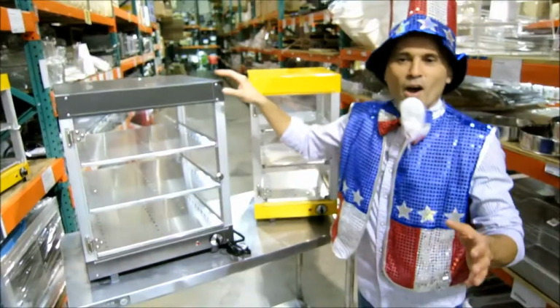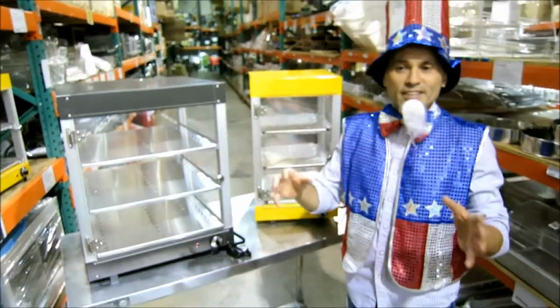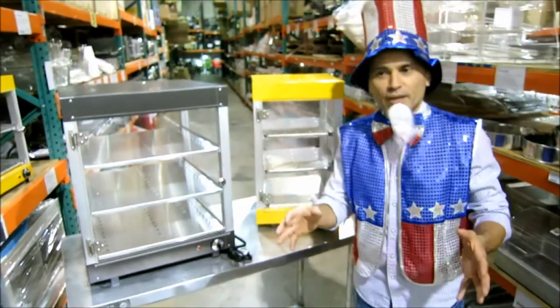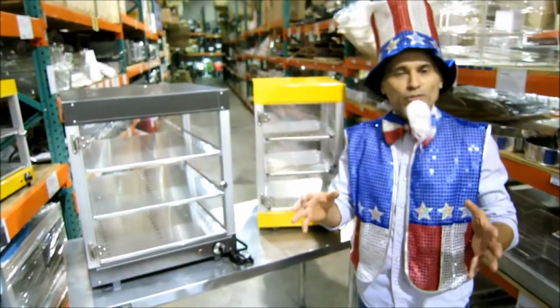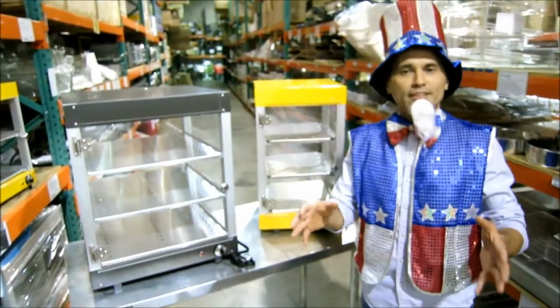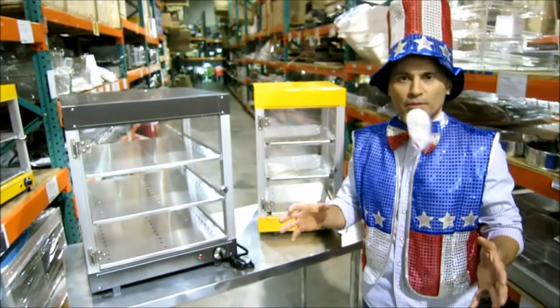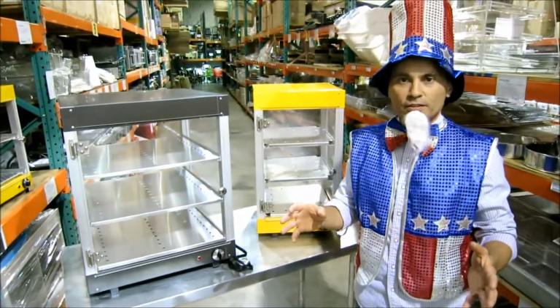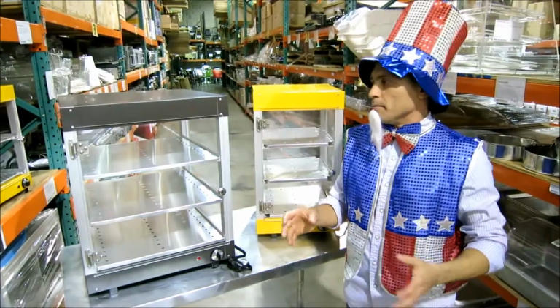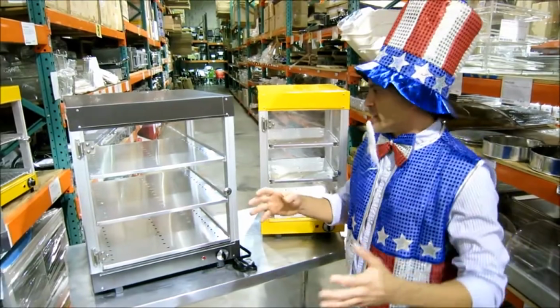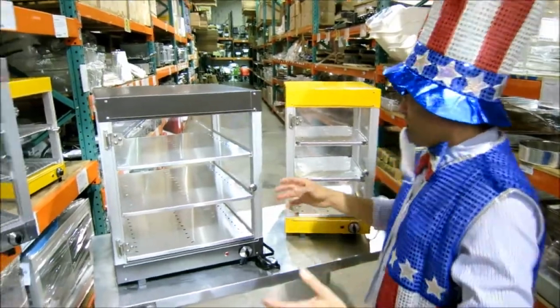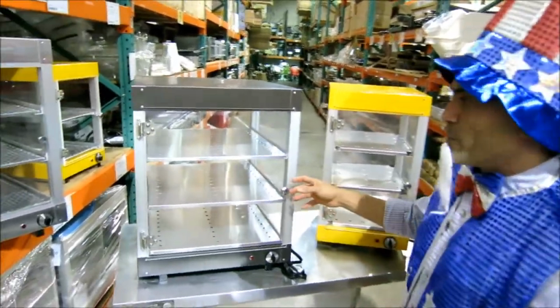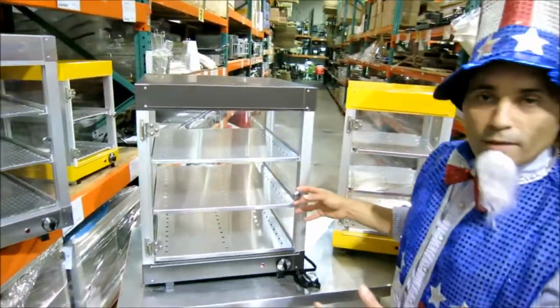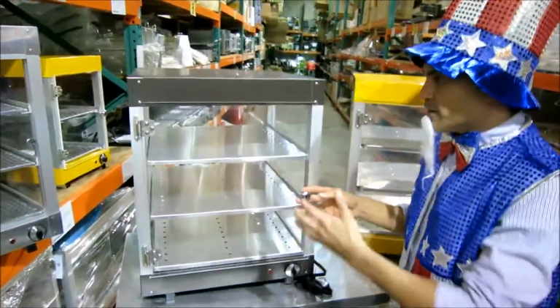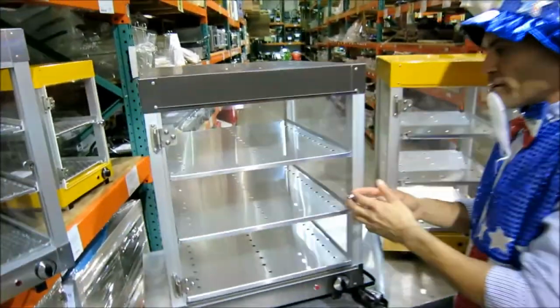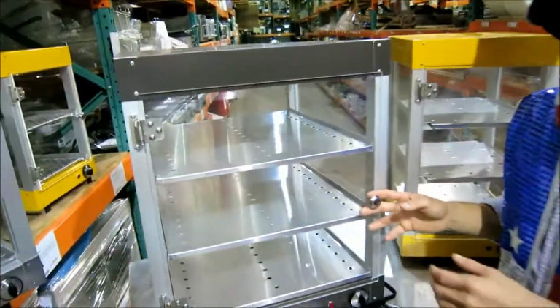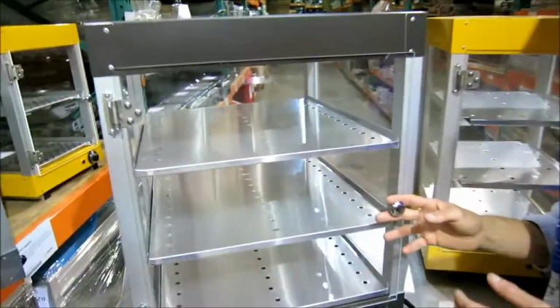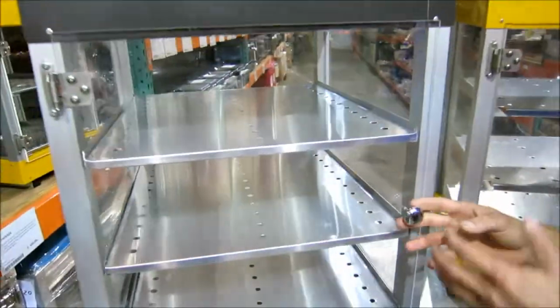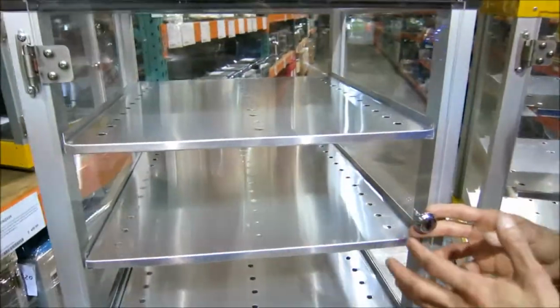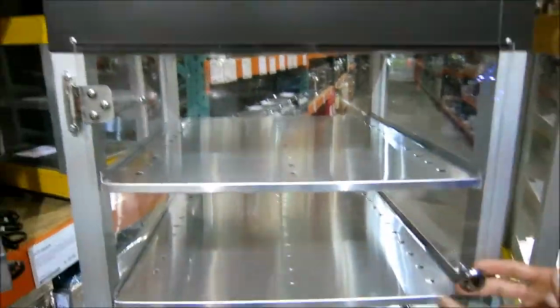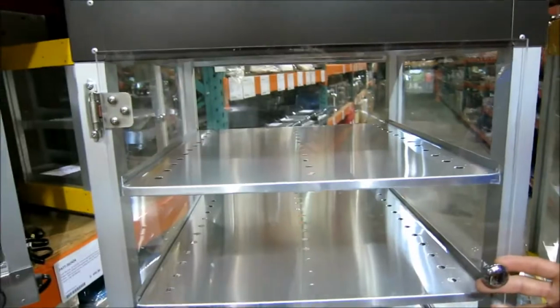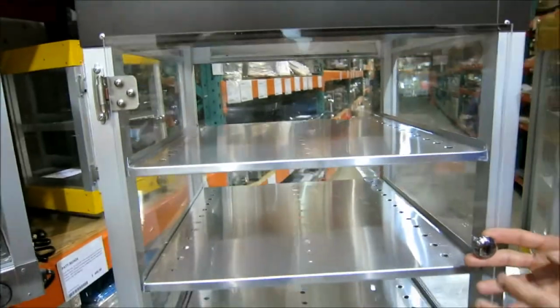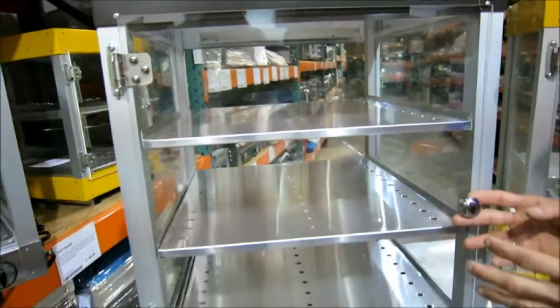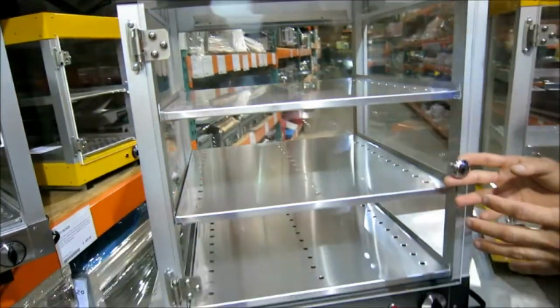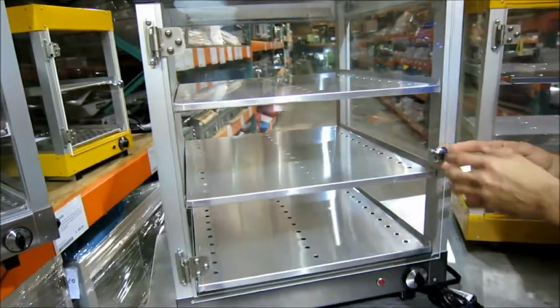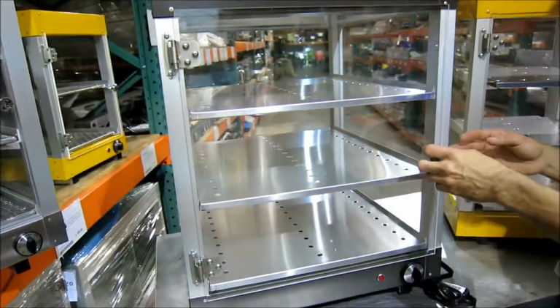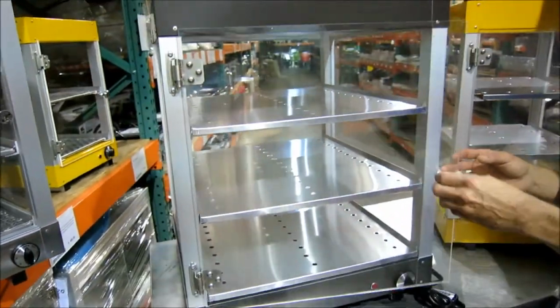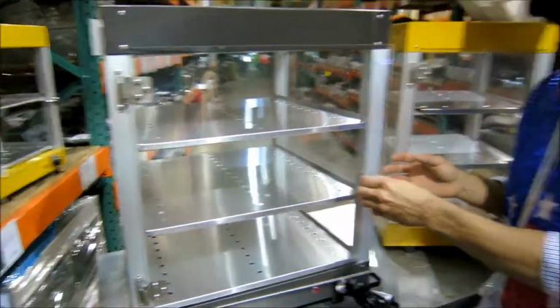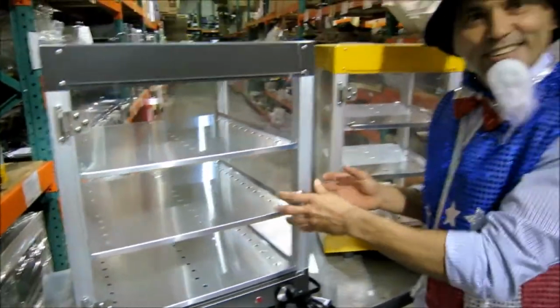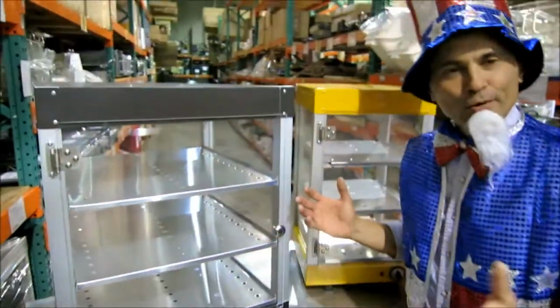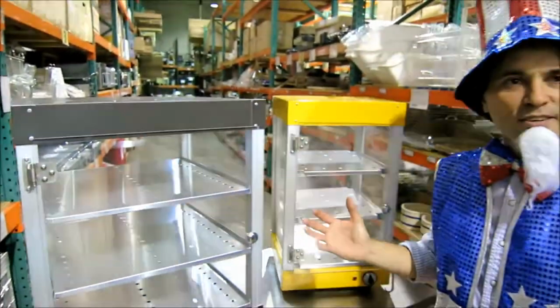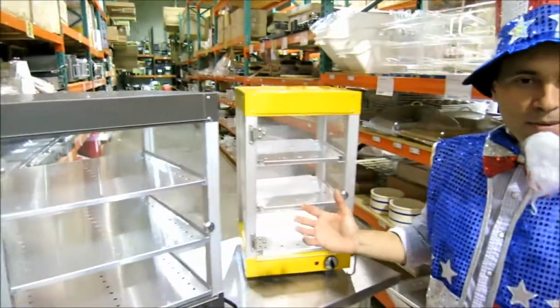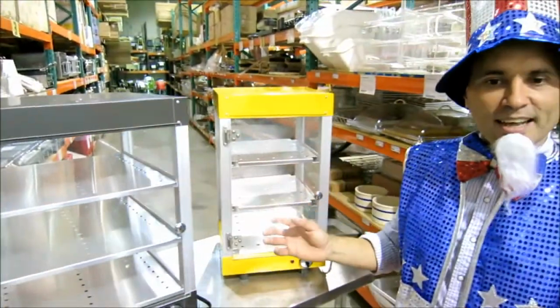Our design is made more user-friendly than the competition. Basically, if you want to remove — maybe you have an issue with one of your plexiglass panels — they're easy to remove. You have three pop rivets to remove, and you're done. You replace your plexiglass.